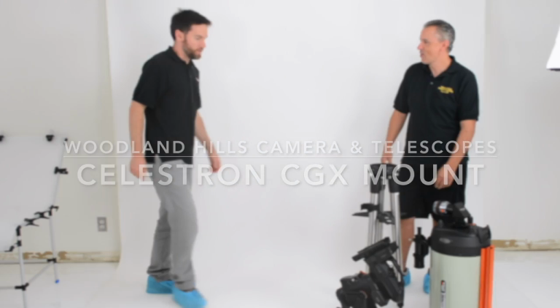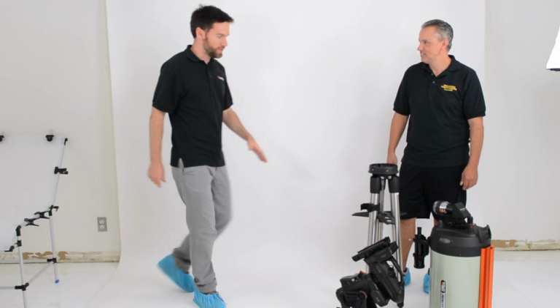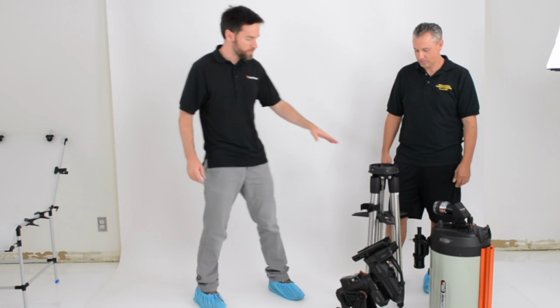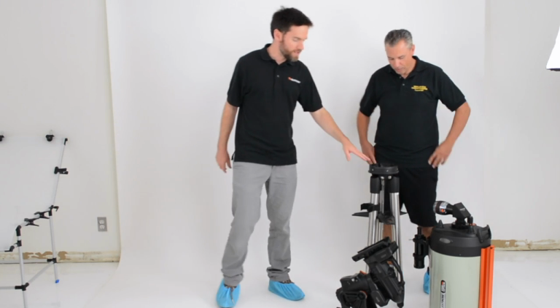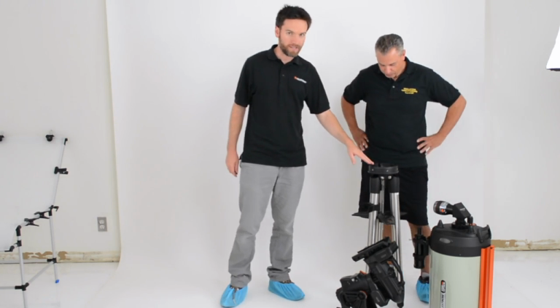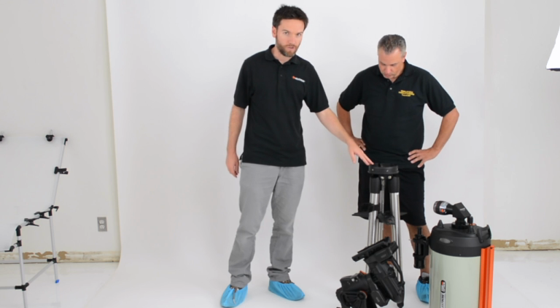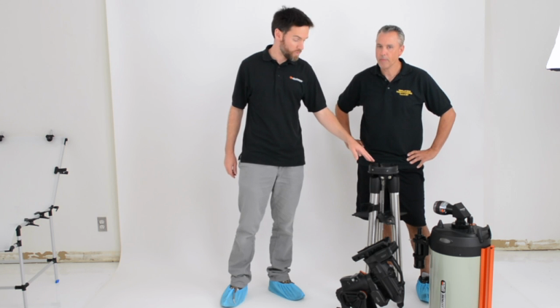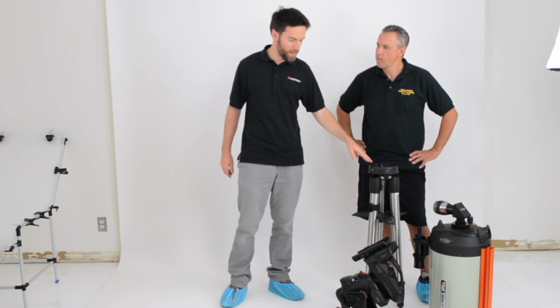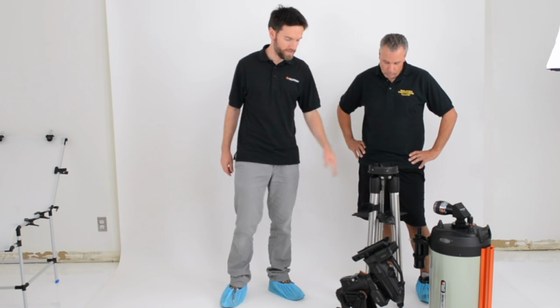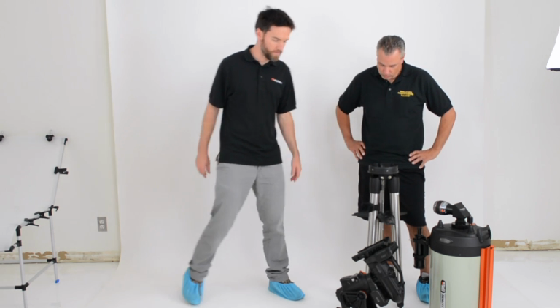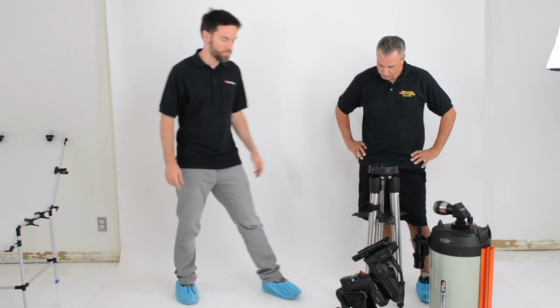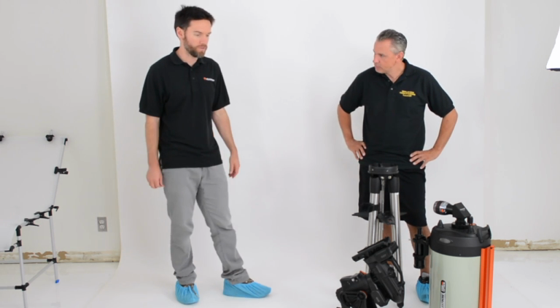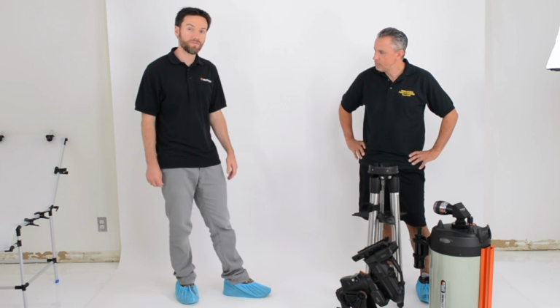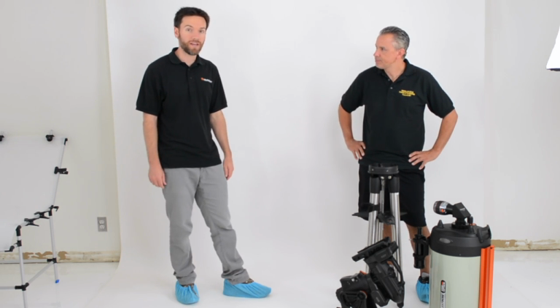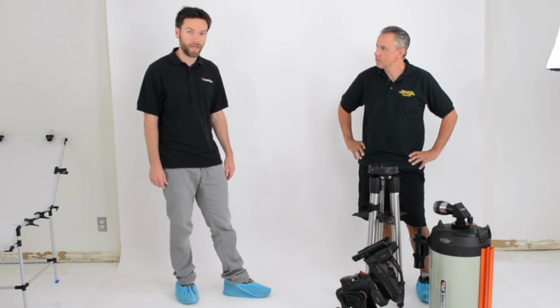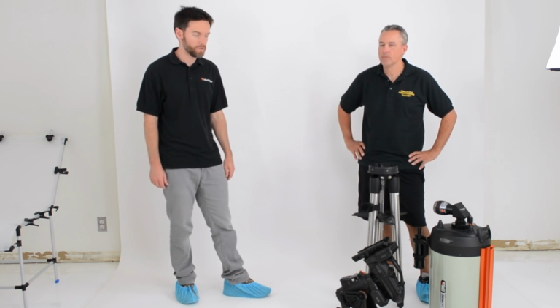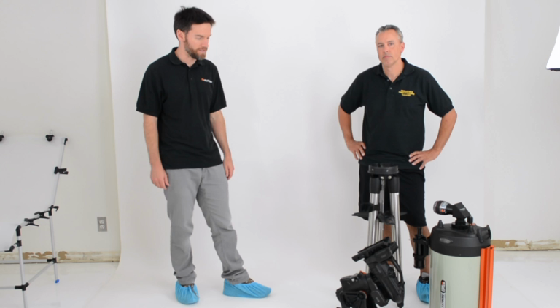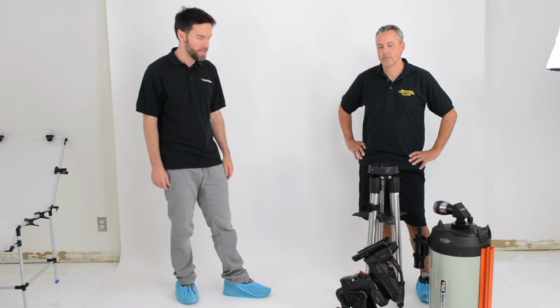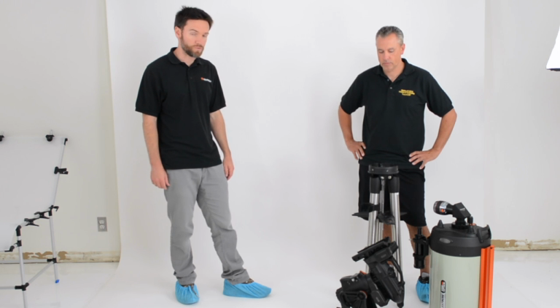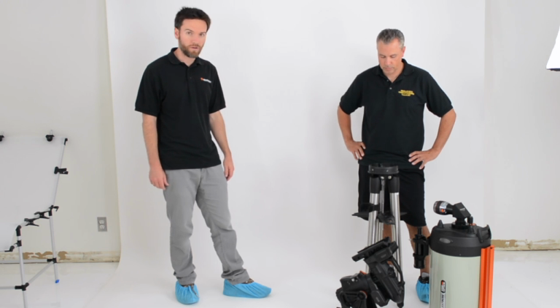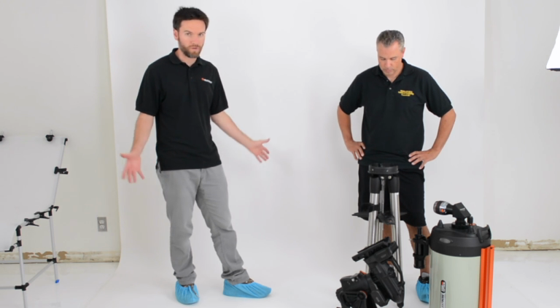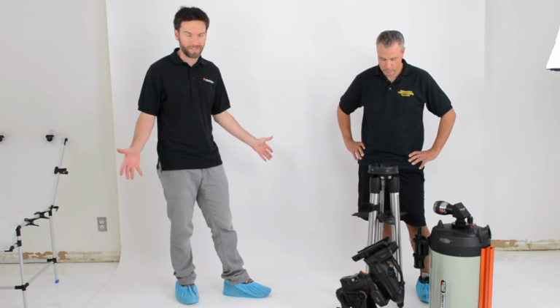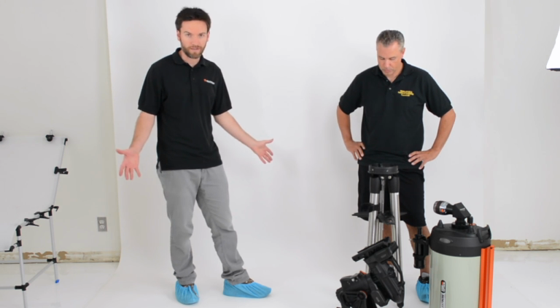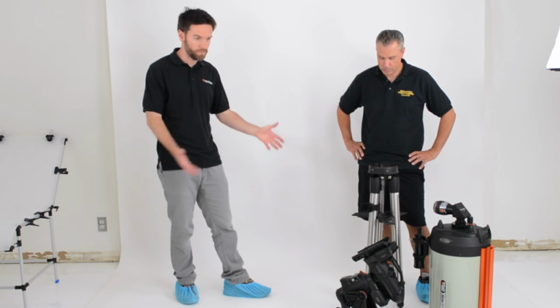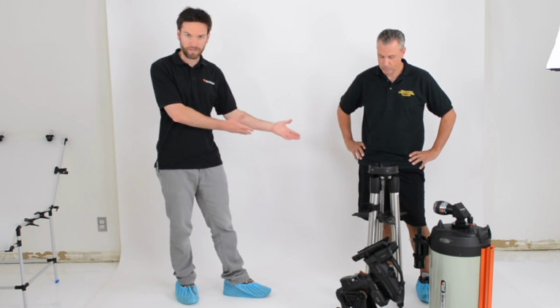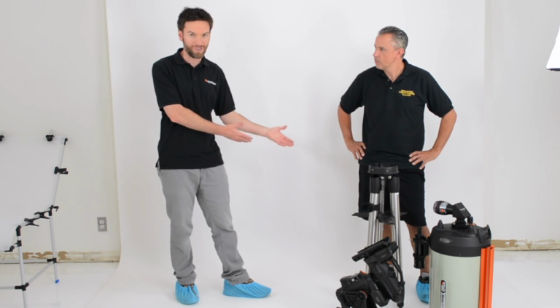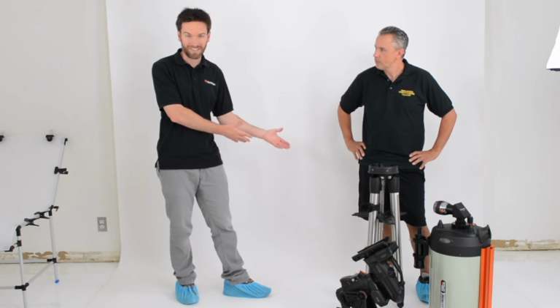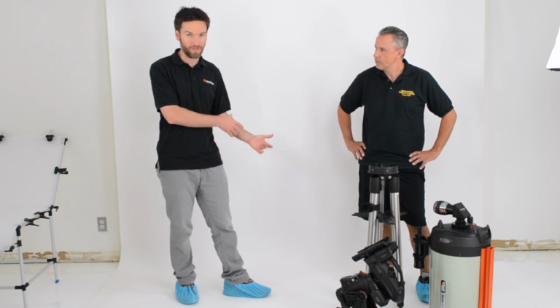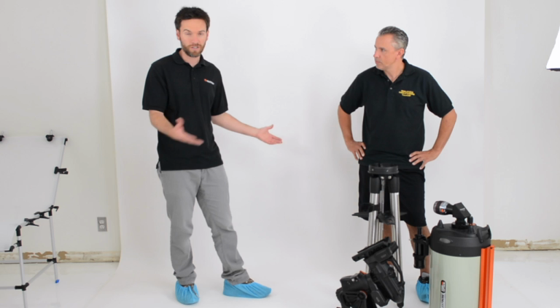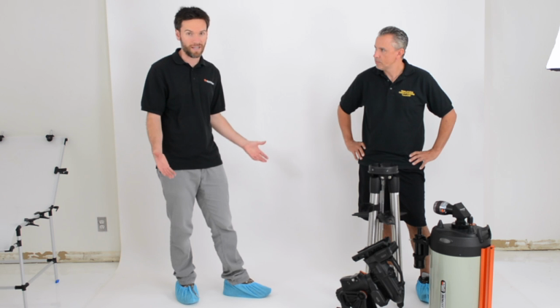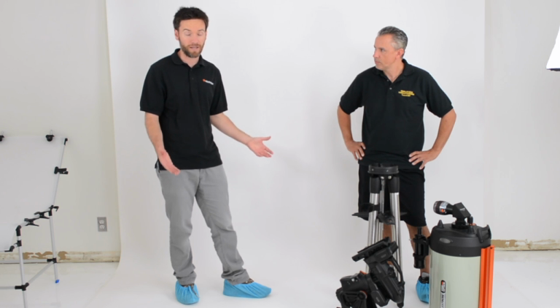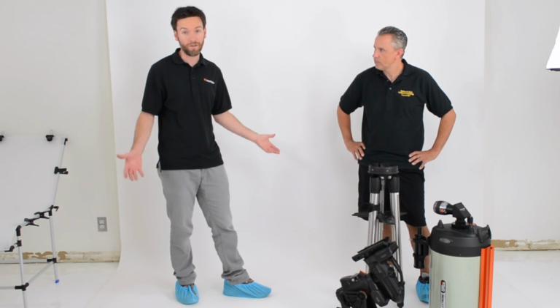This is our all new CGX German Equatorial Mount. This is a mount with a 55-pound load capacity, so it's right at home with almost any telescope, like a Celestron 8 to 11-inch Schmidt-Cassegrain and beyond.